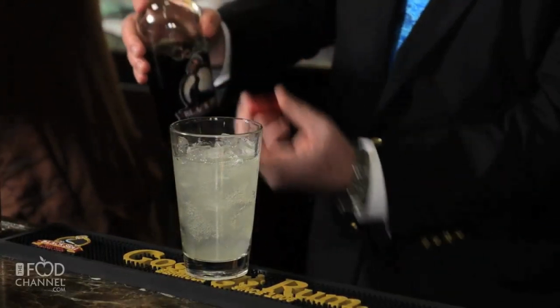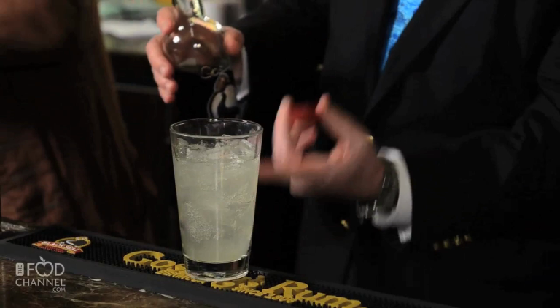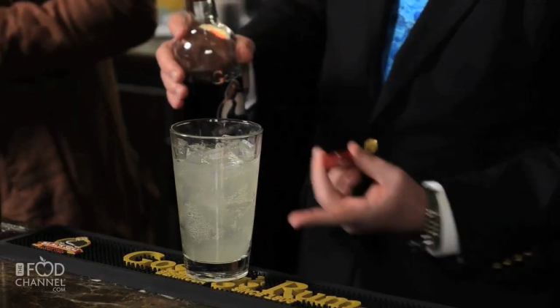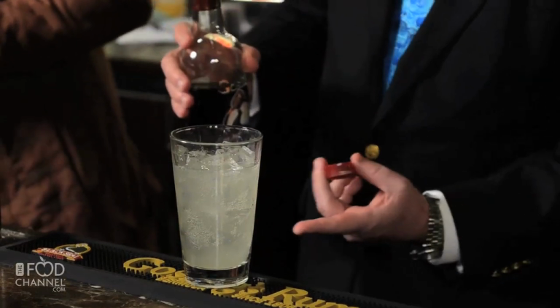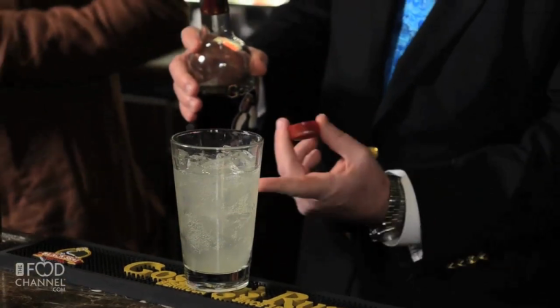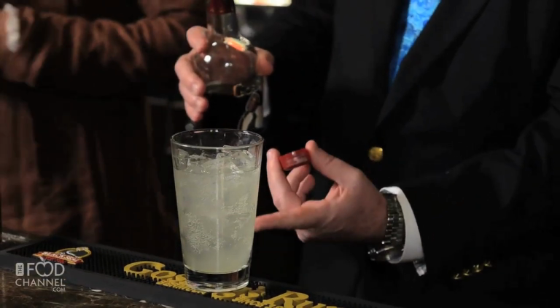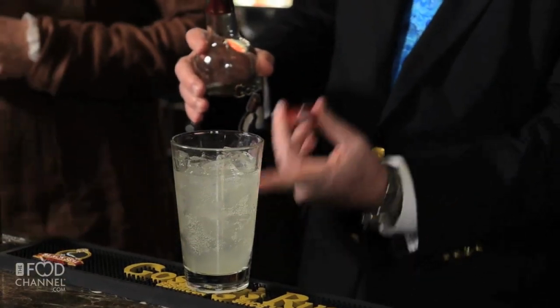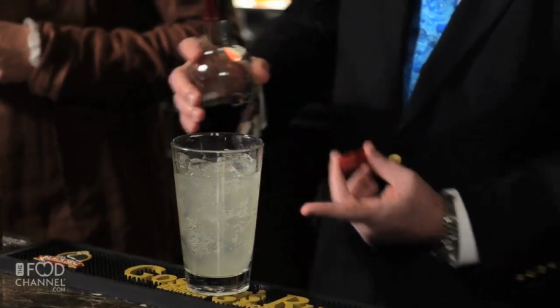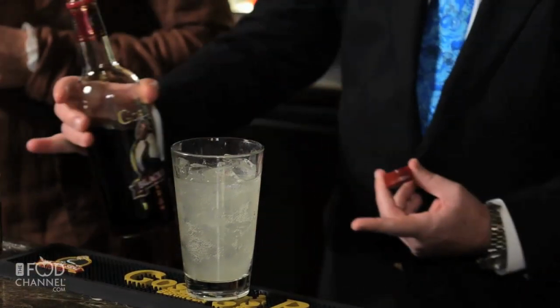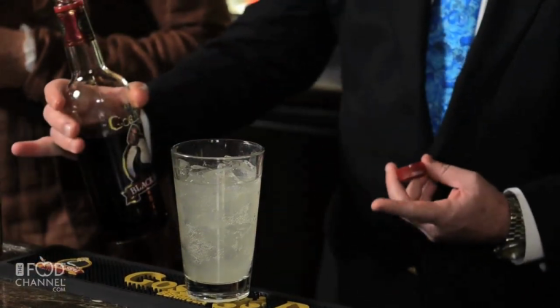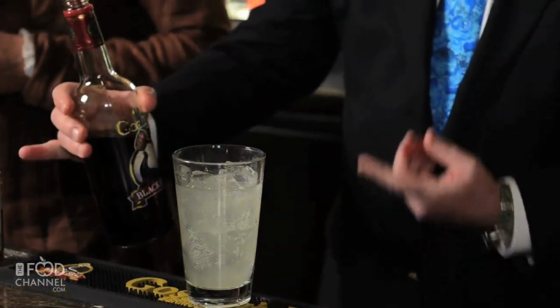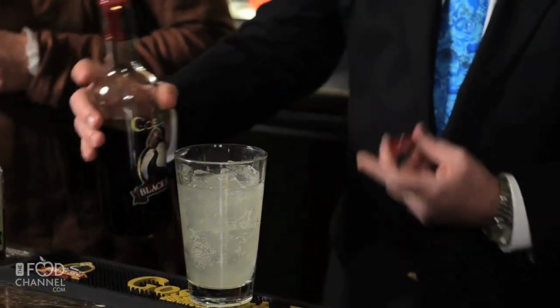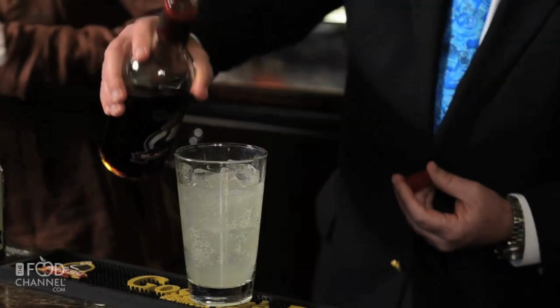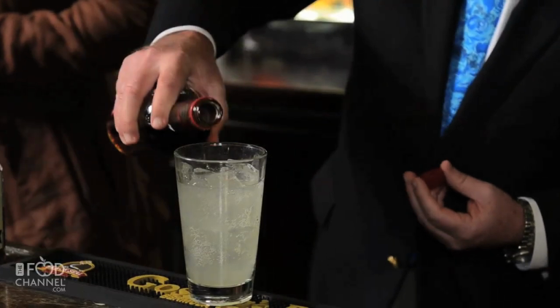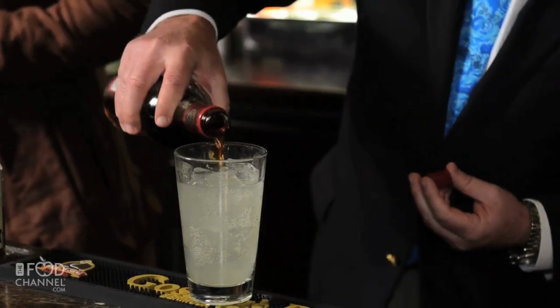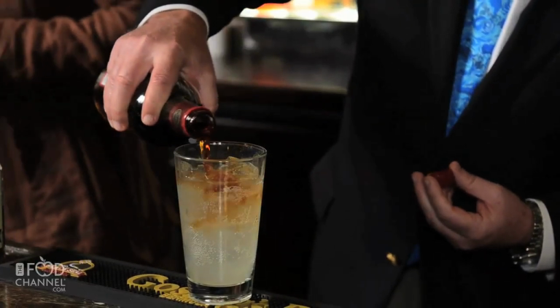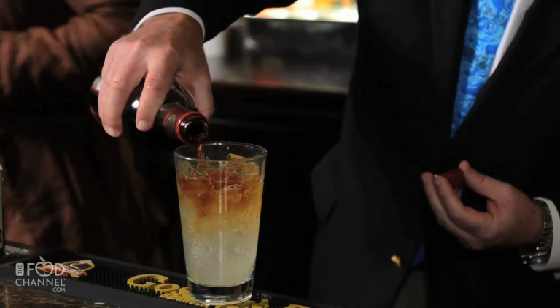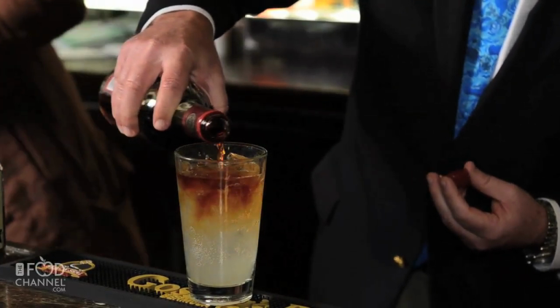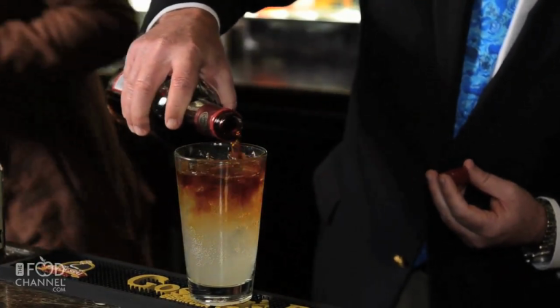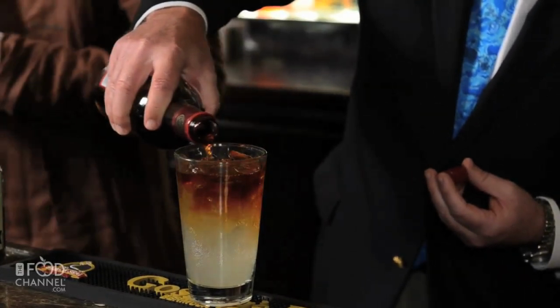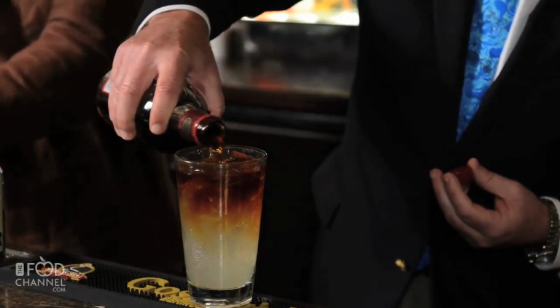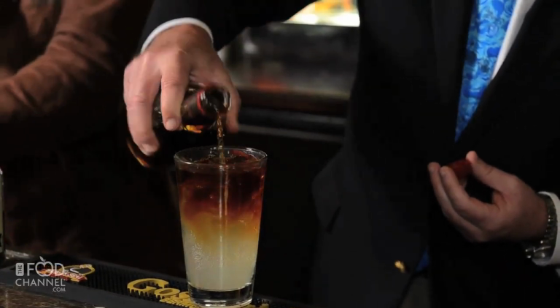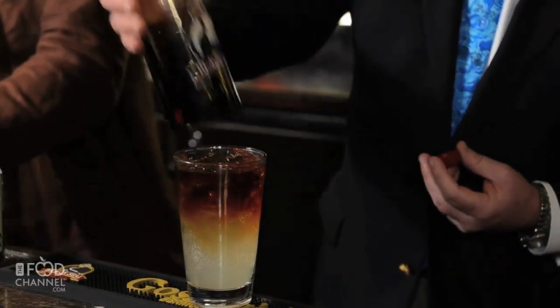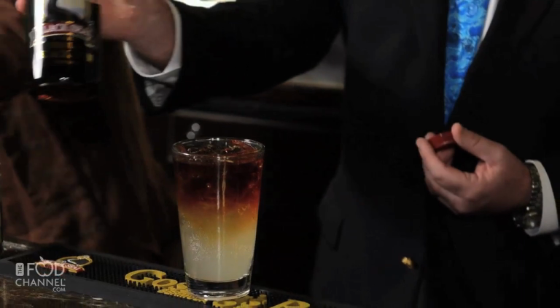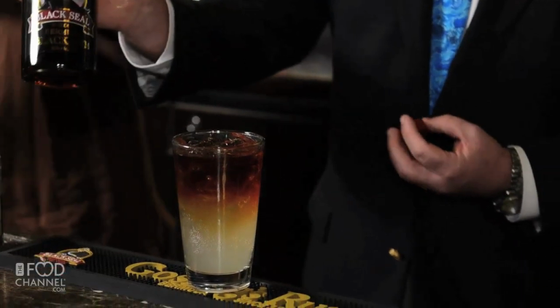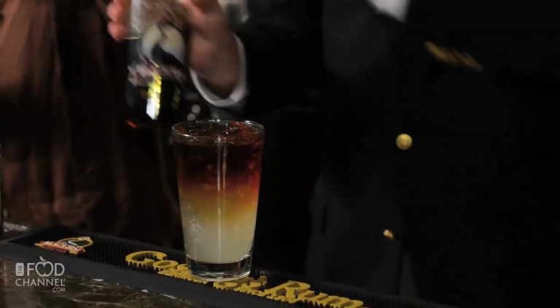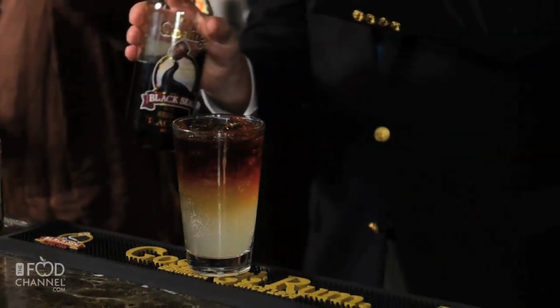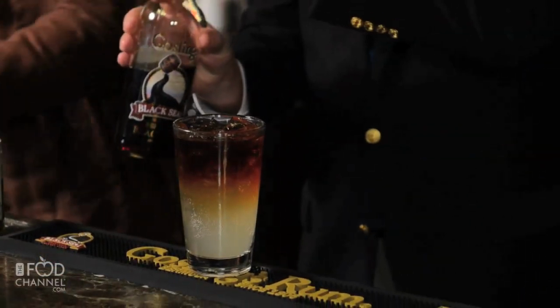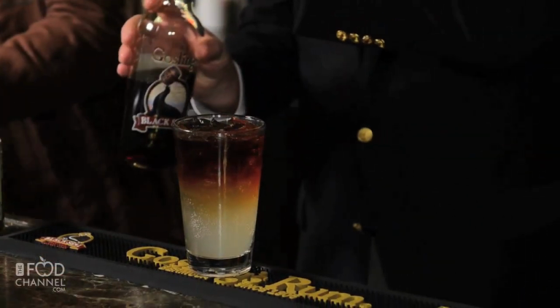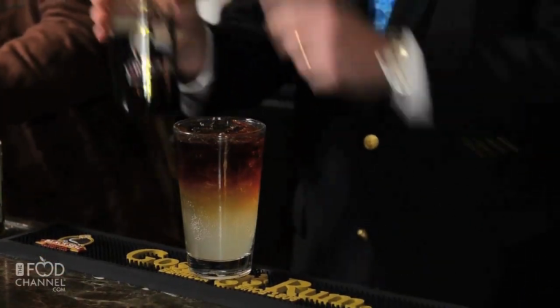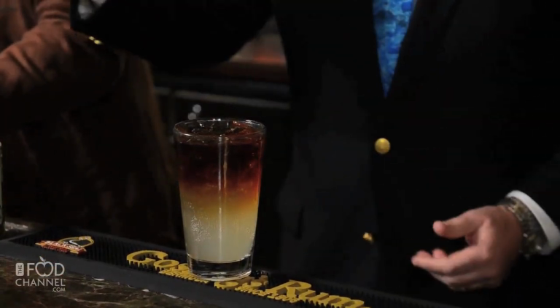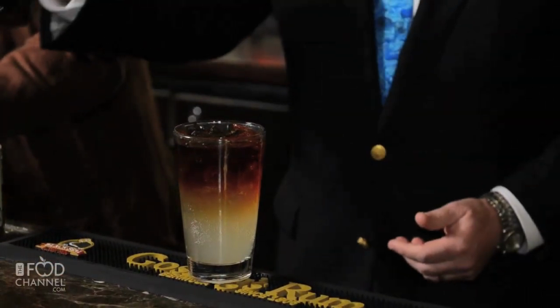So what I did was in a pint glass, I put ice, filled it with Gosling's ginger beer soda, and then you top it with two ounces of Gosling's Black Seal rum — Bermuda's largest export and largest selling spirit.